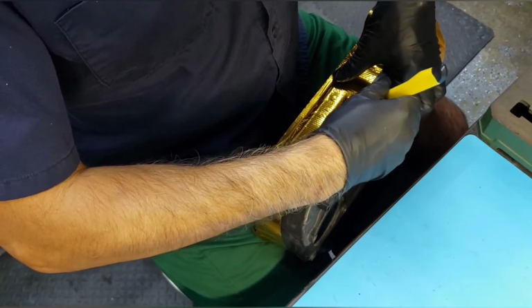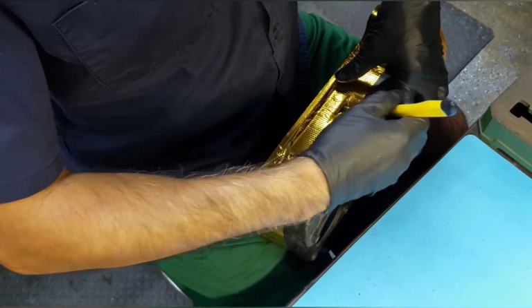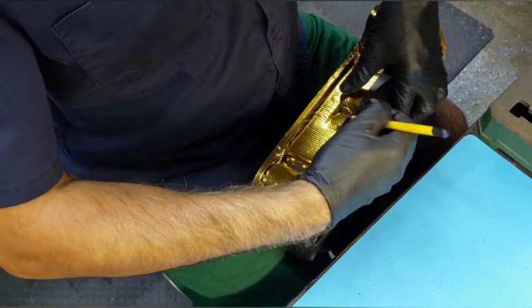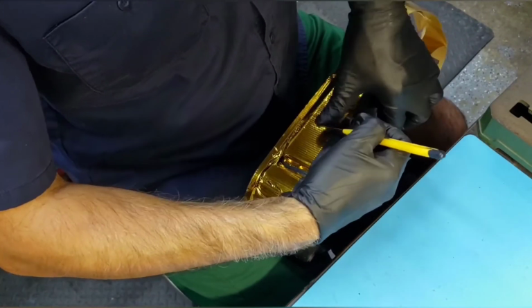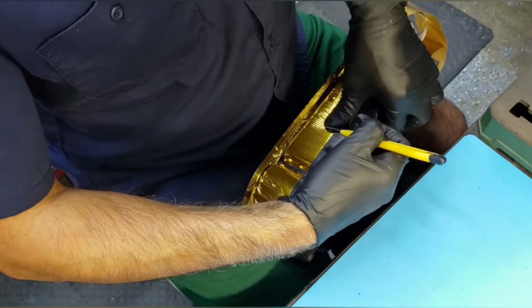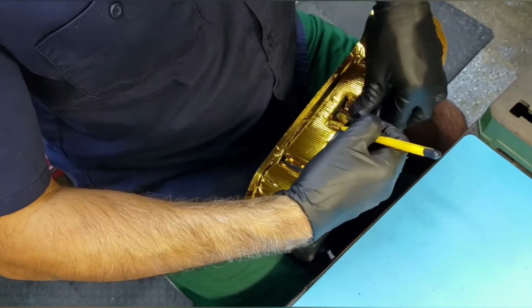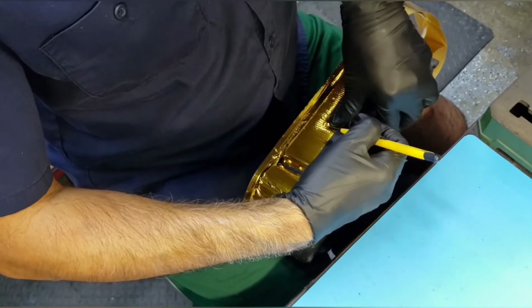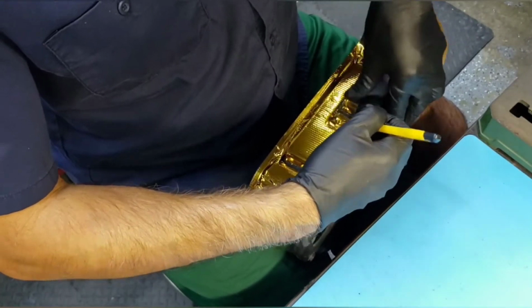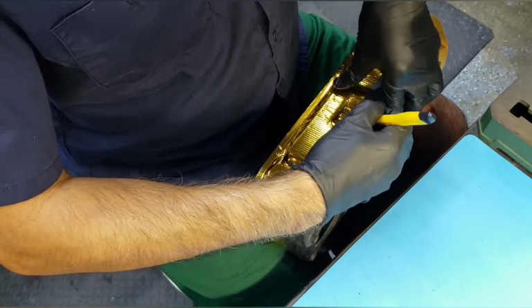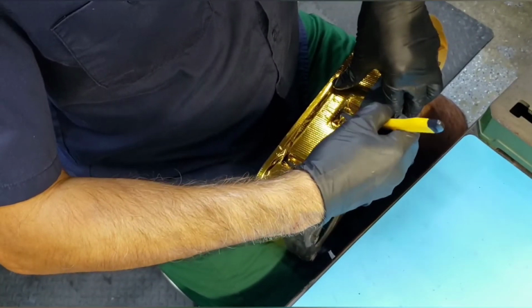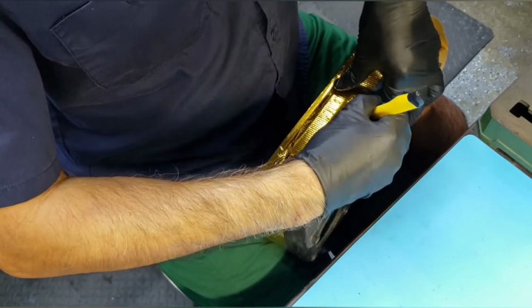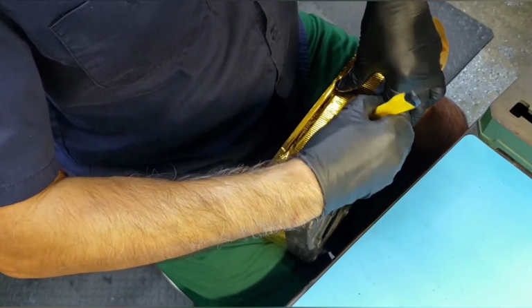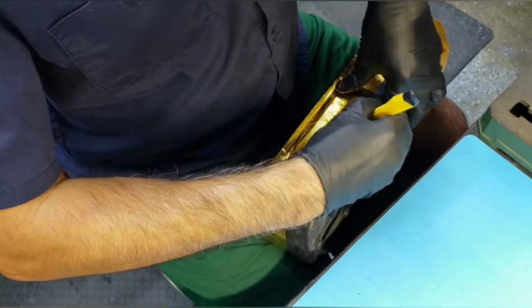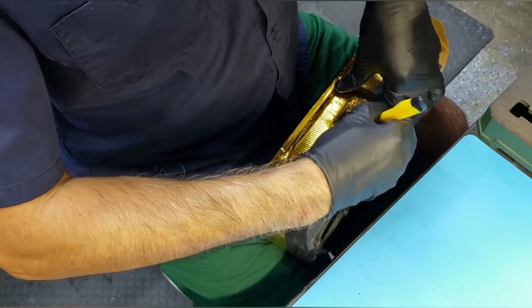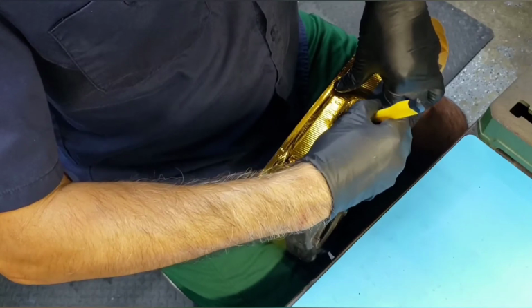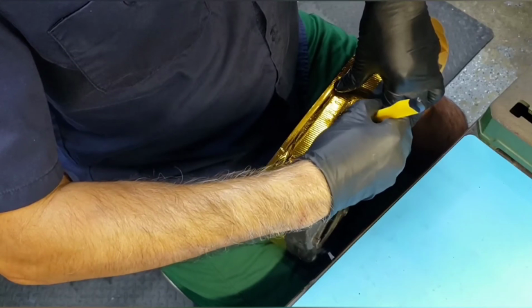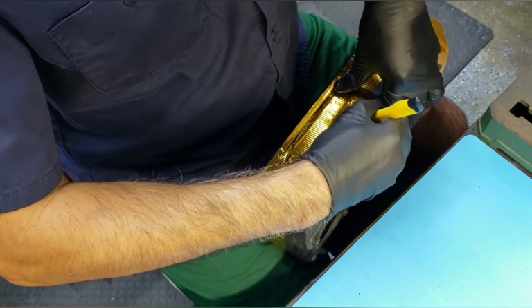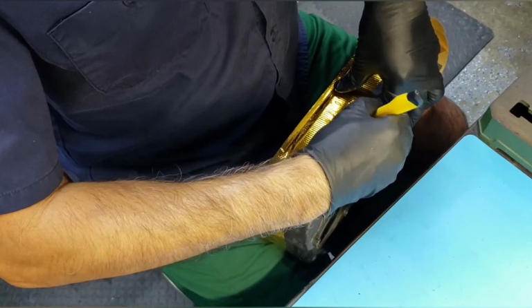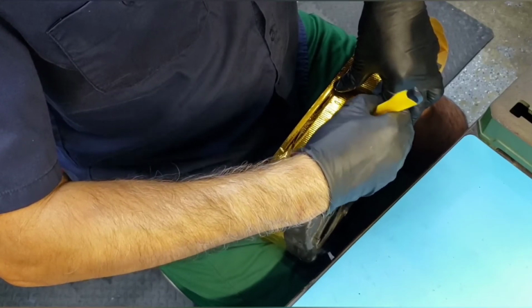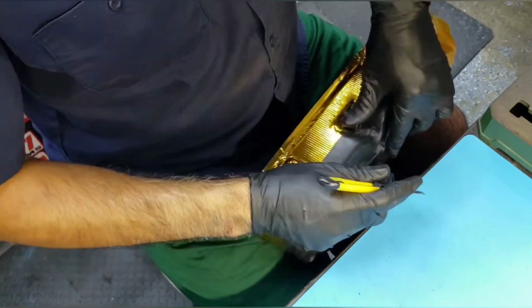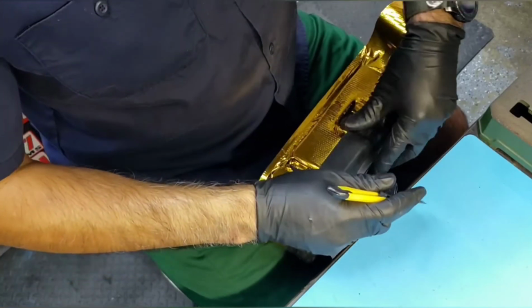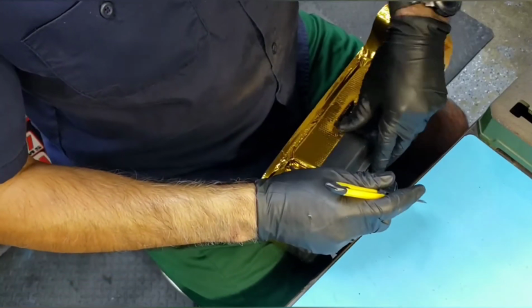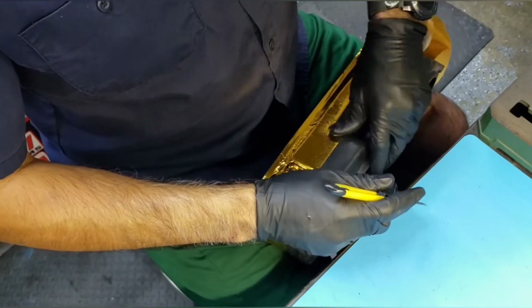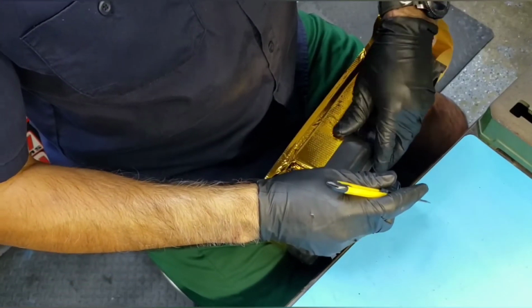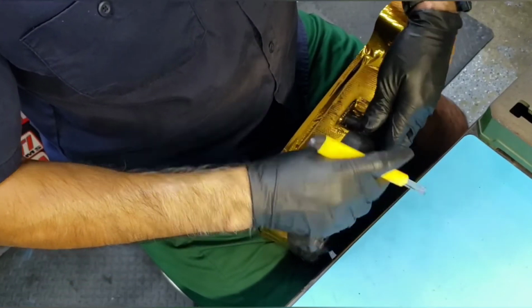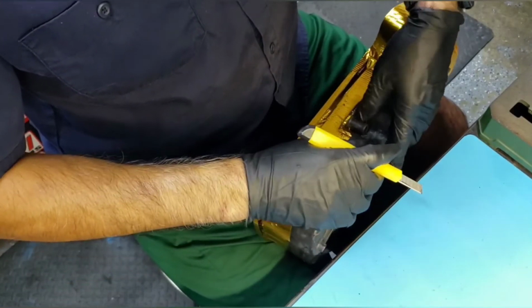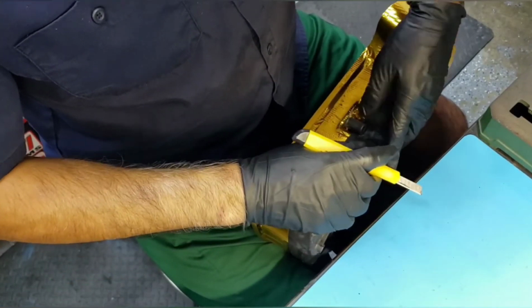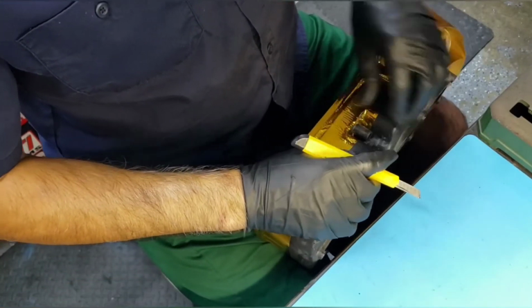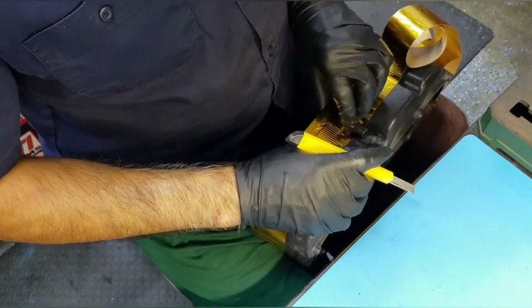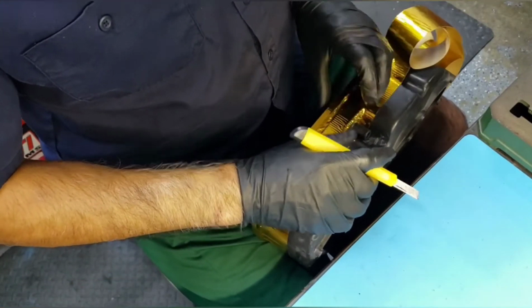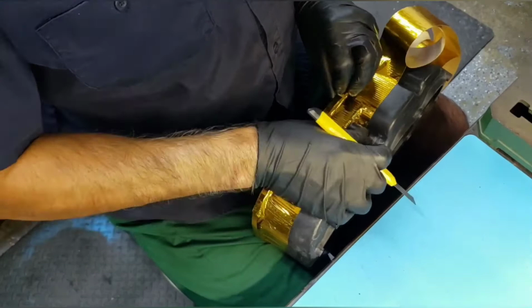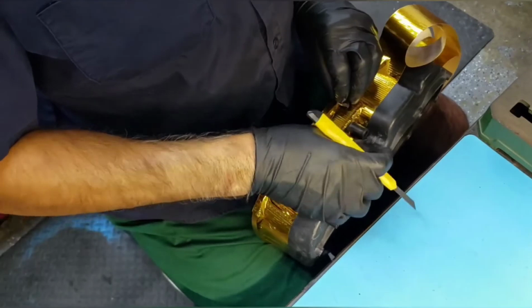If you've got the square foot panels, you want to do a rough cut of the shape that you want and then apply it that way — that's another good approach.